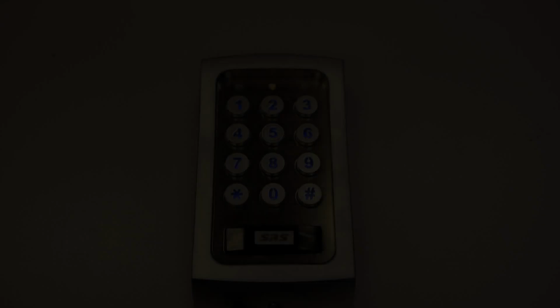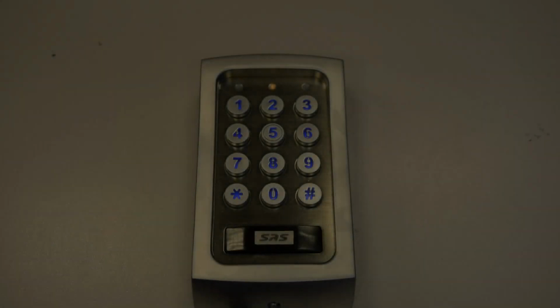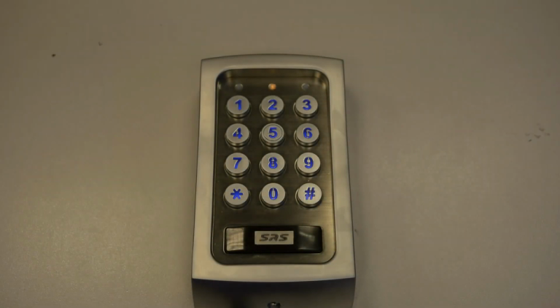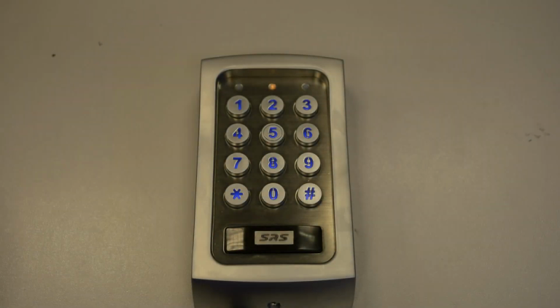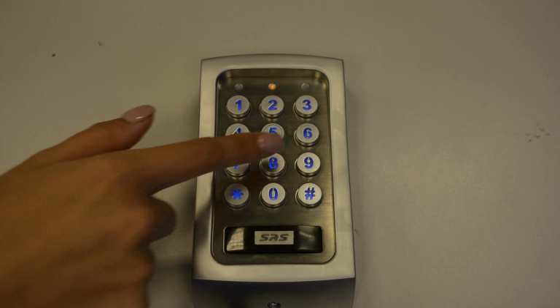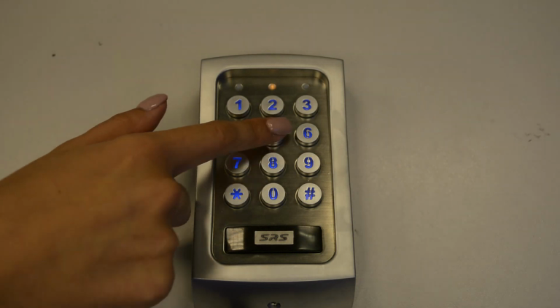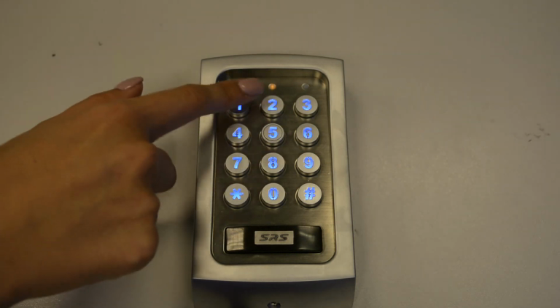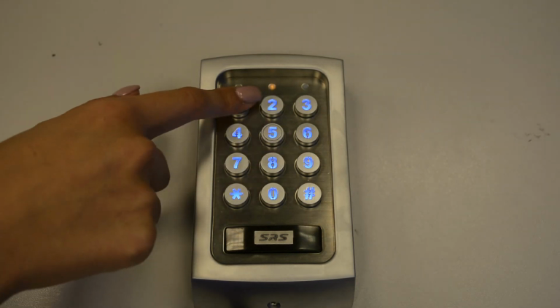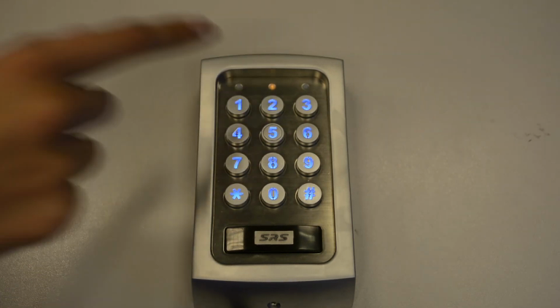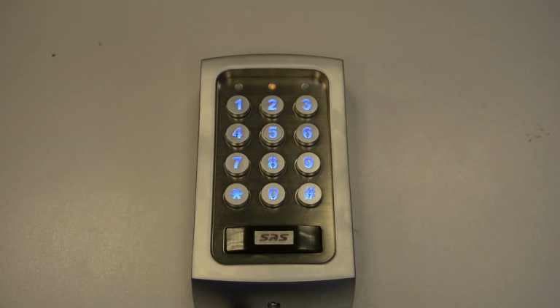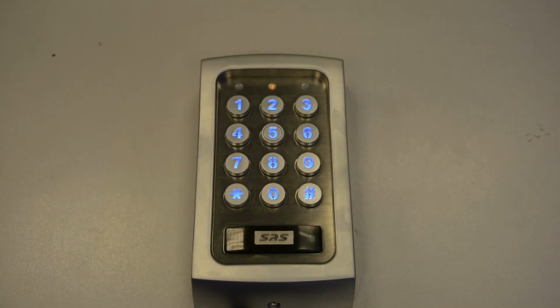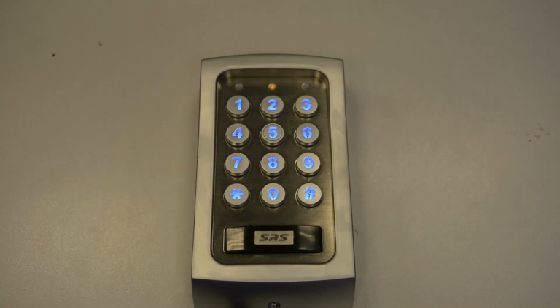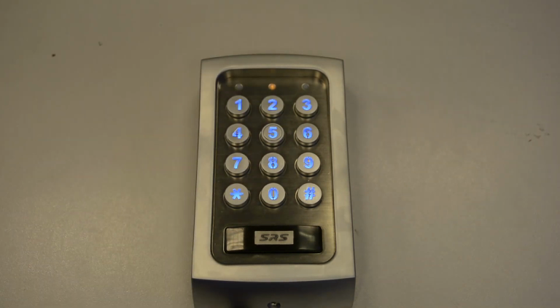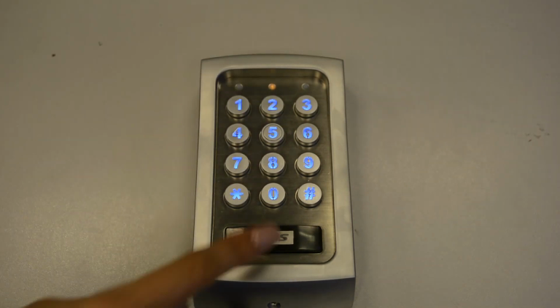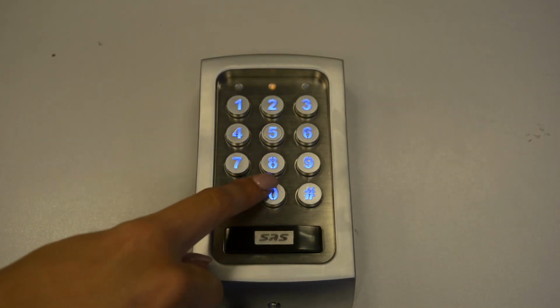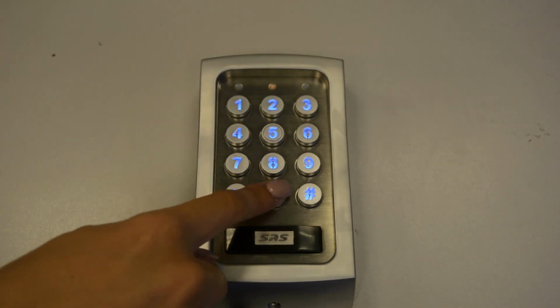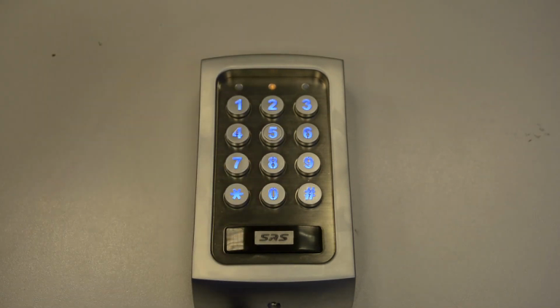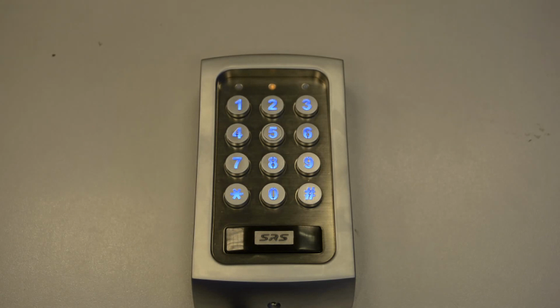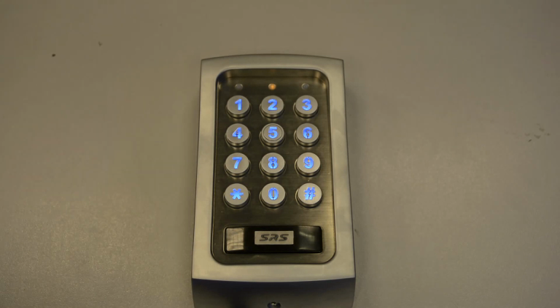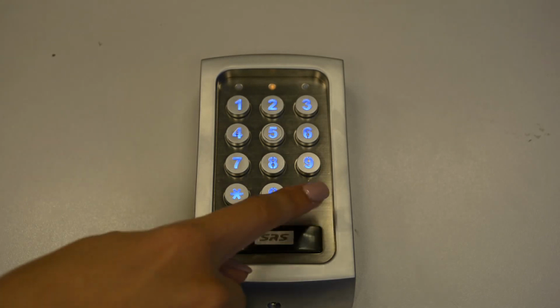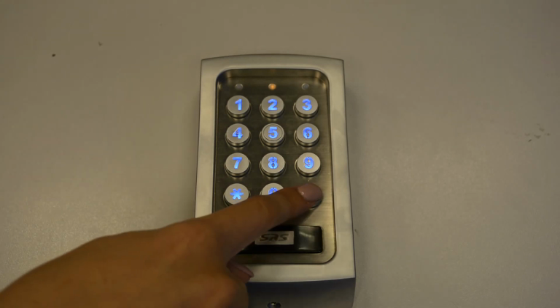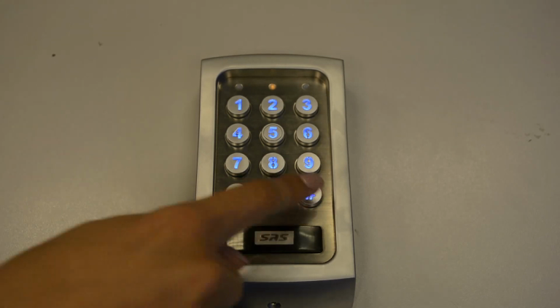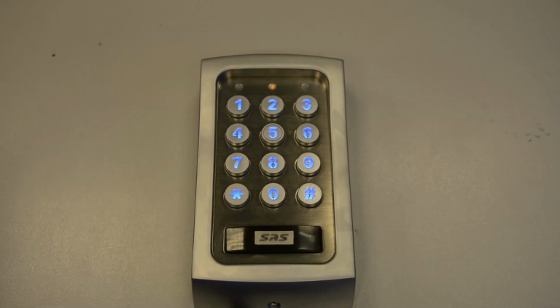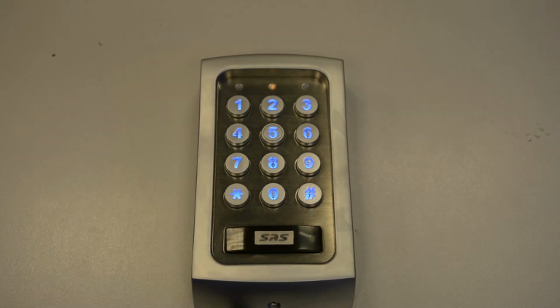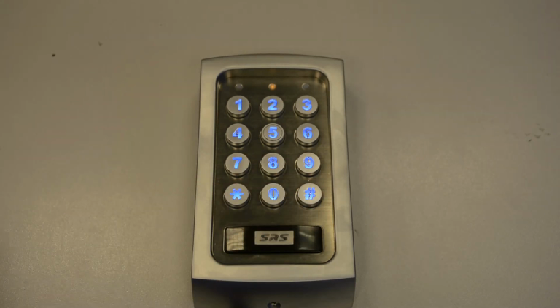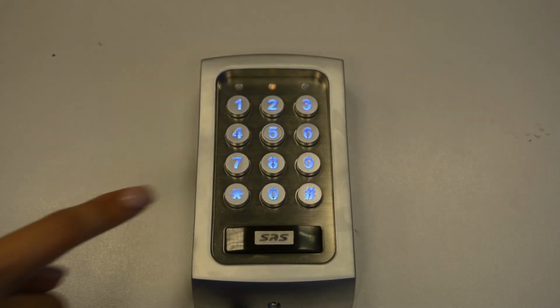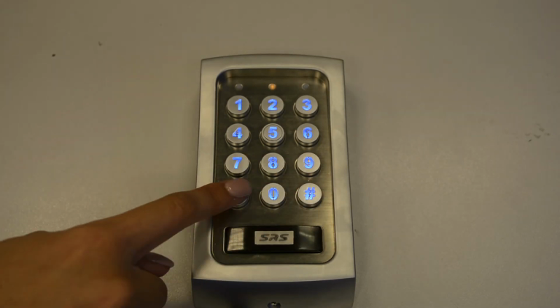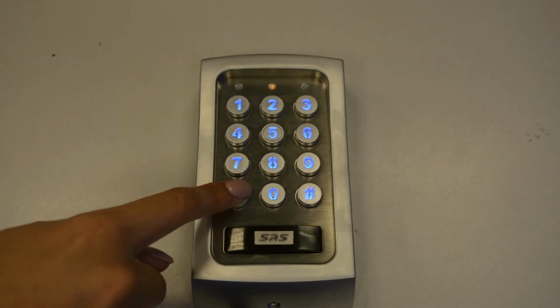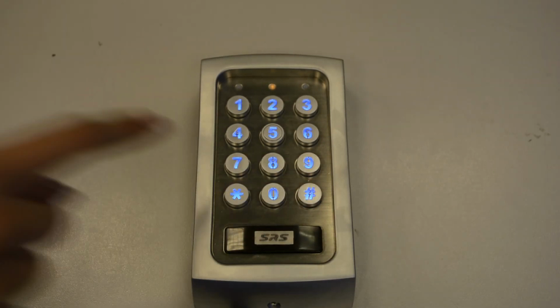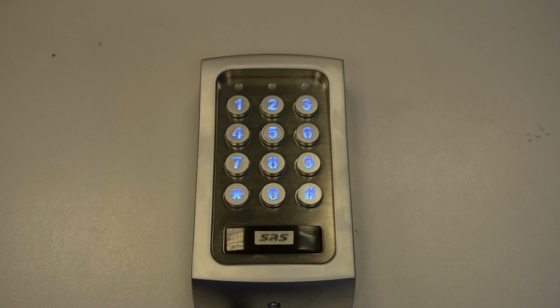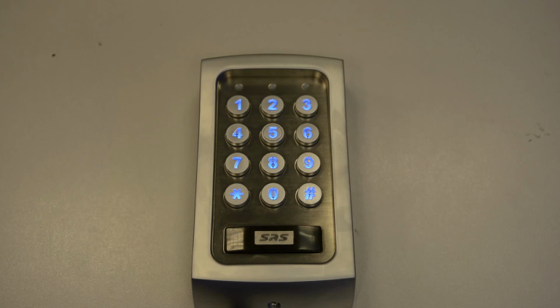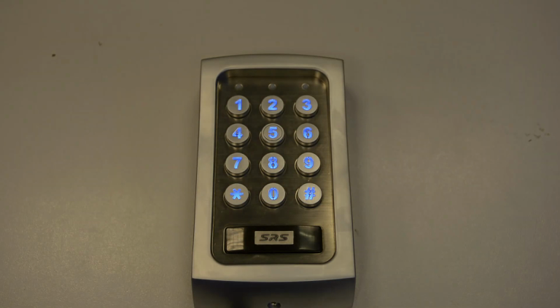Now enter location number 51. This is for output 1, and then press 0 for latching mode. Press hash to confirm and then star star to exit programming mode.